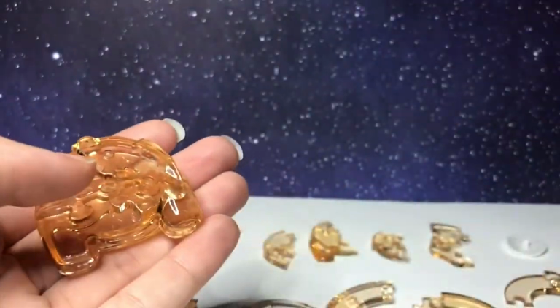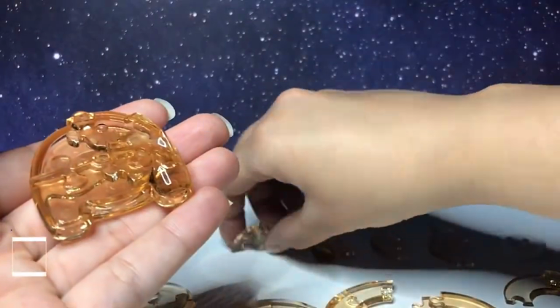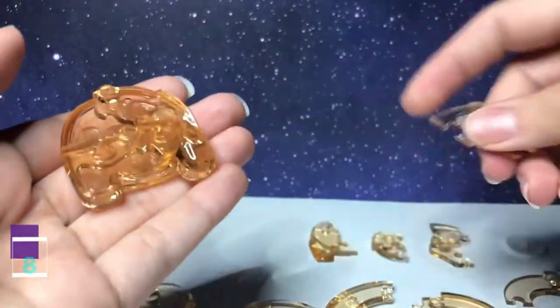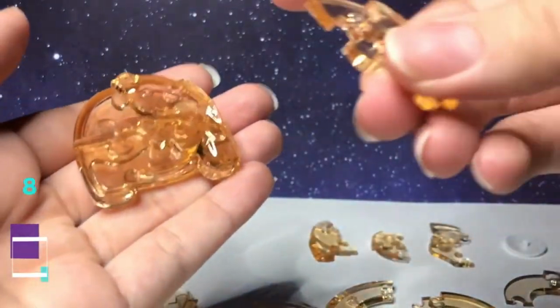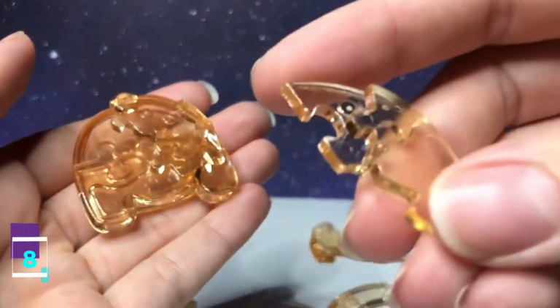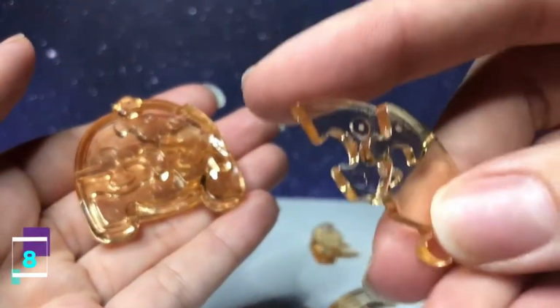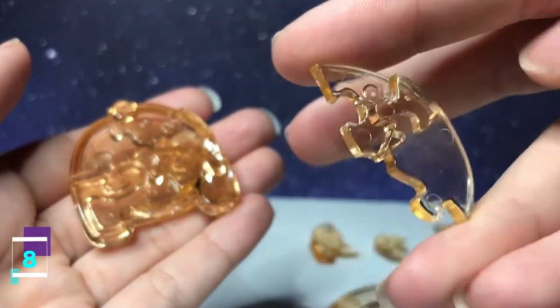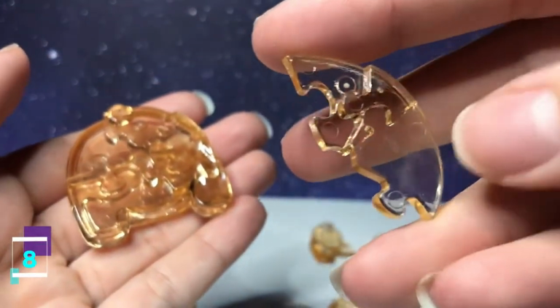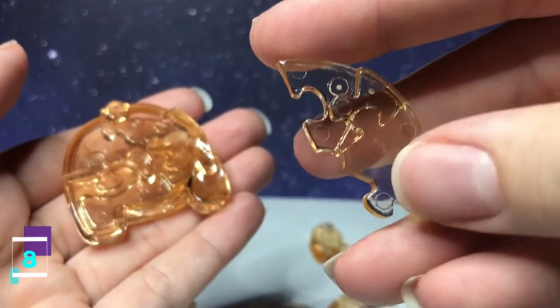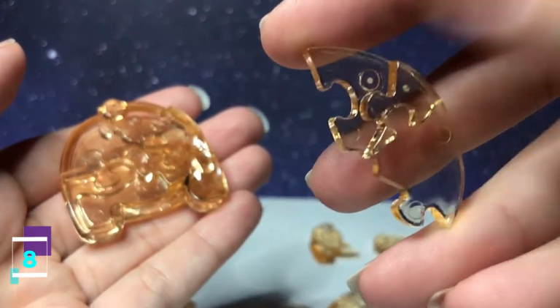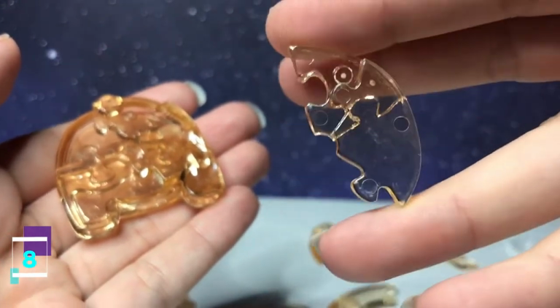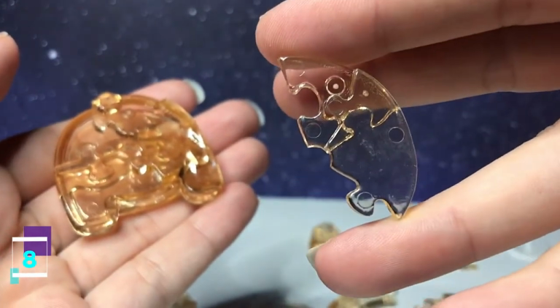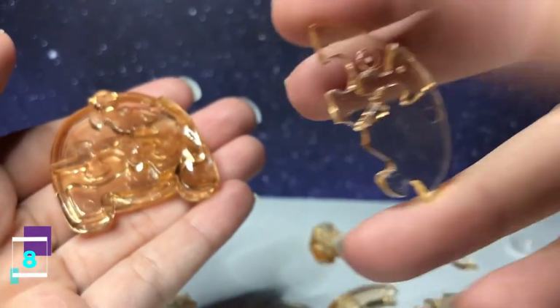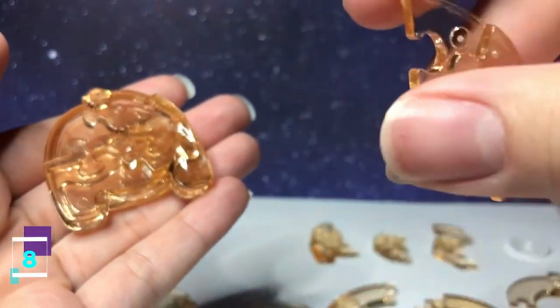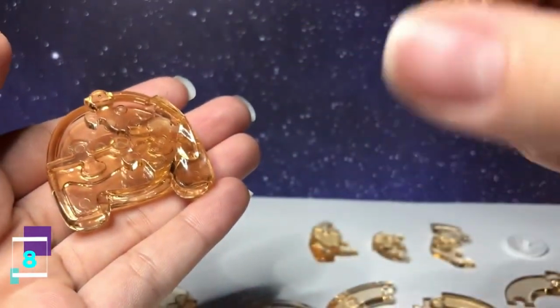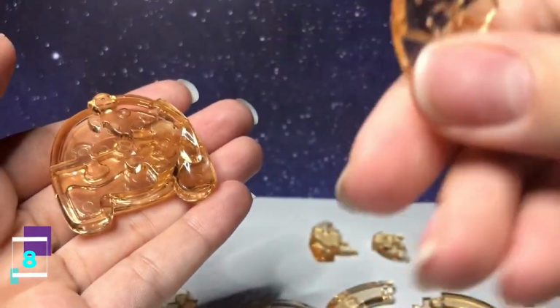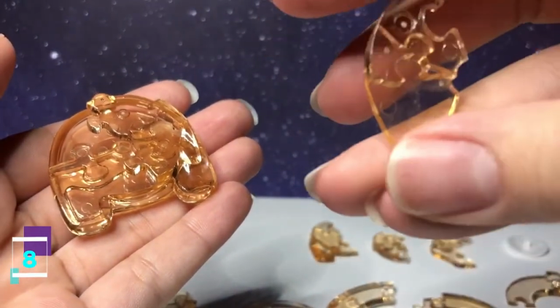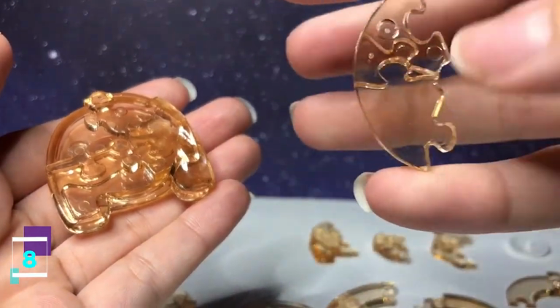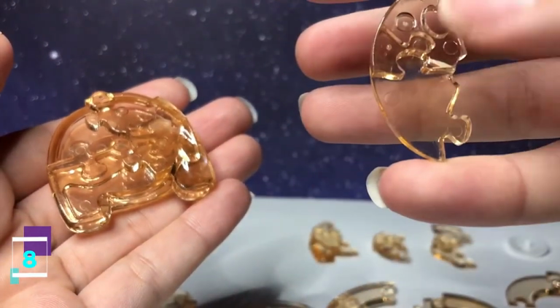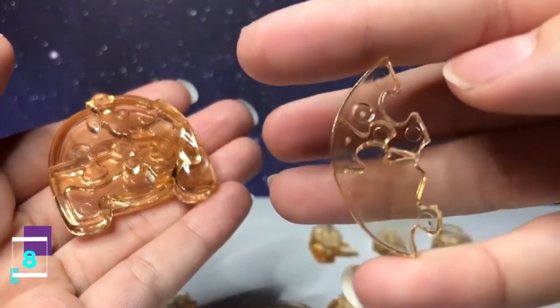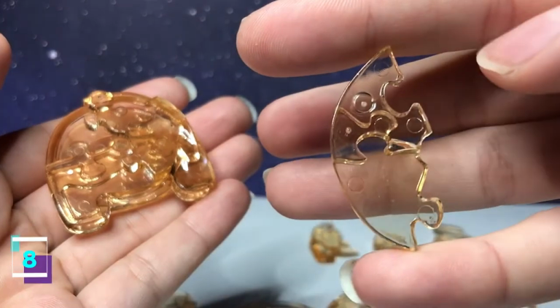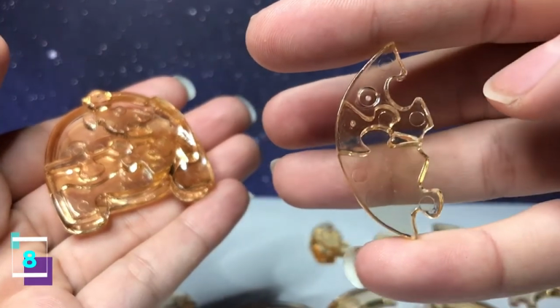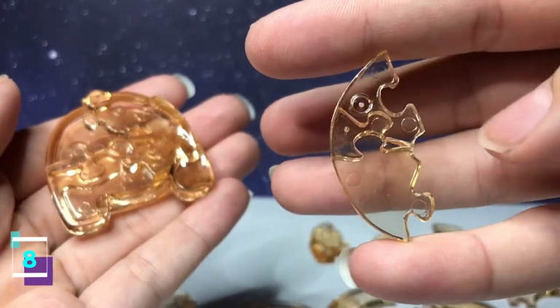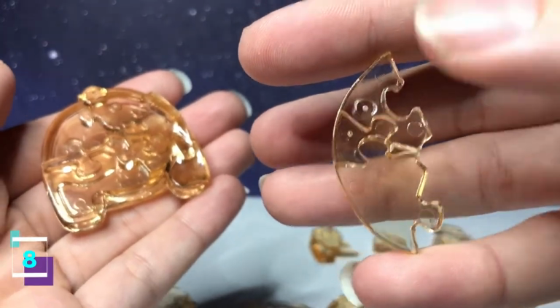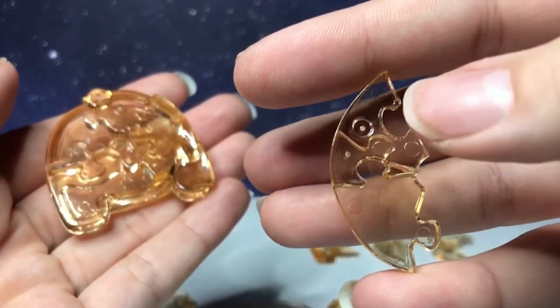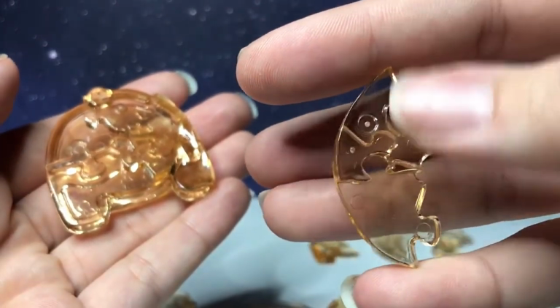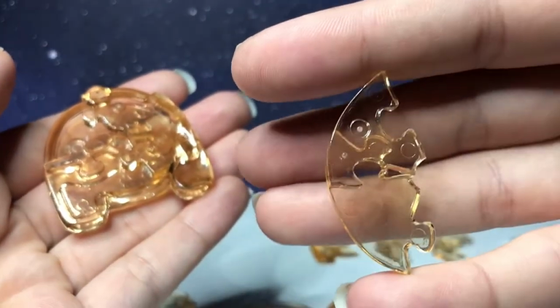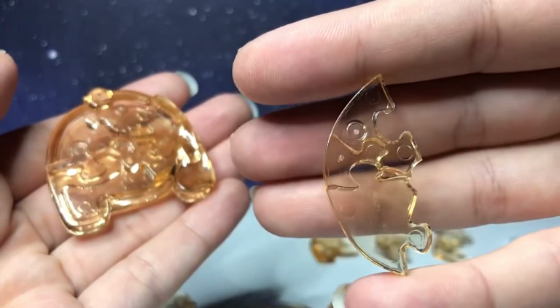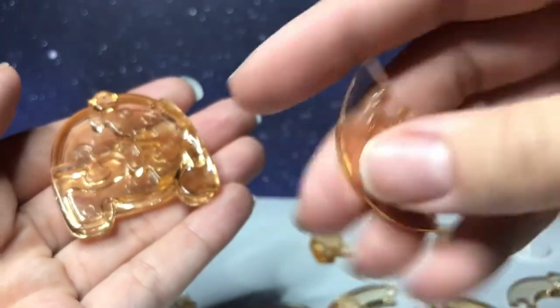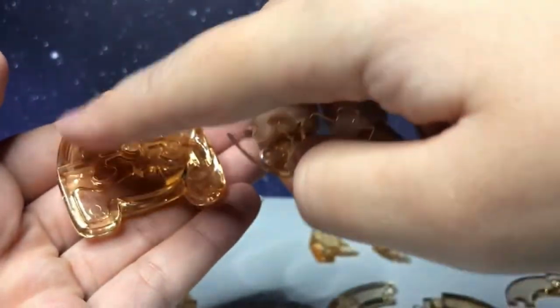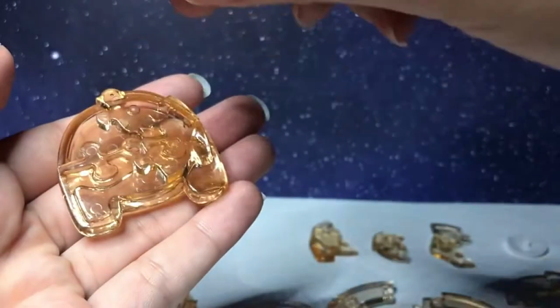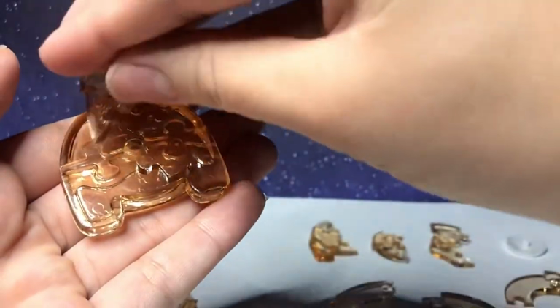Step number eight, this piece has two going out. You flip it over, and with this side facing downward, it's going to connect along the top.